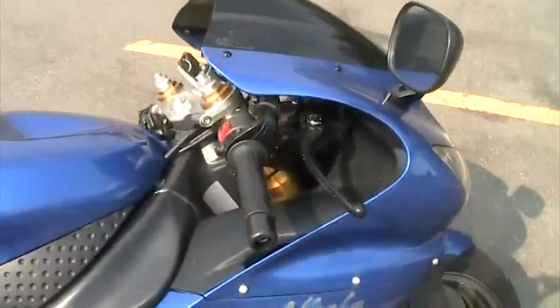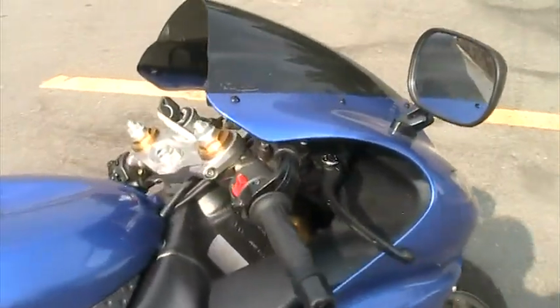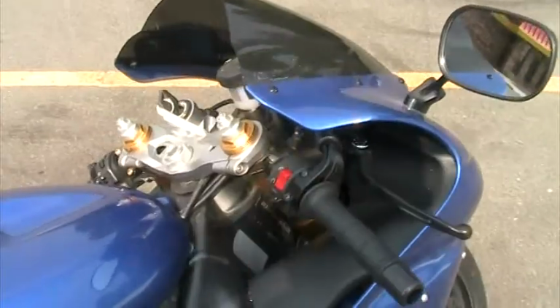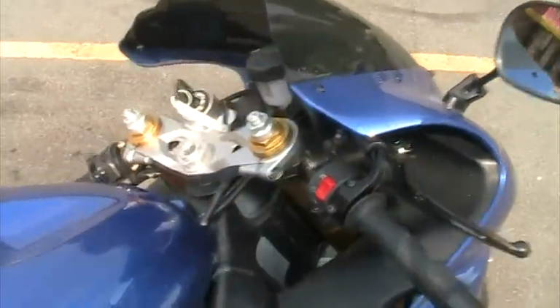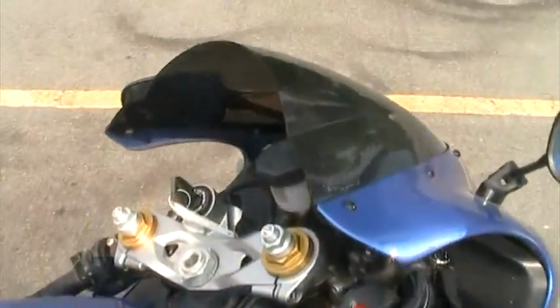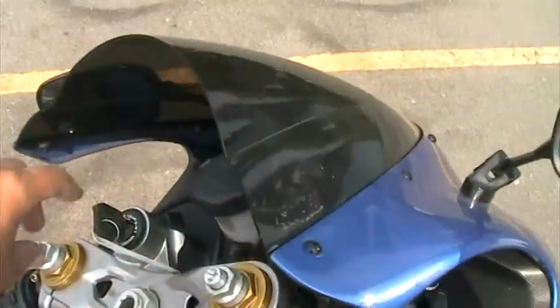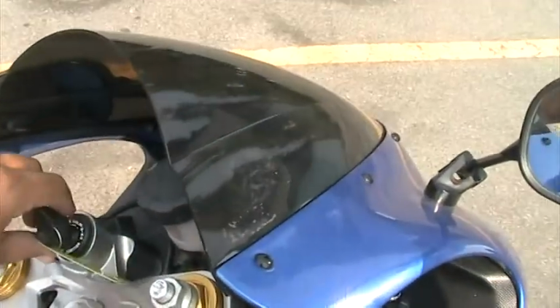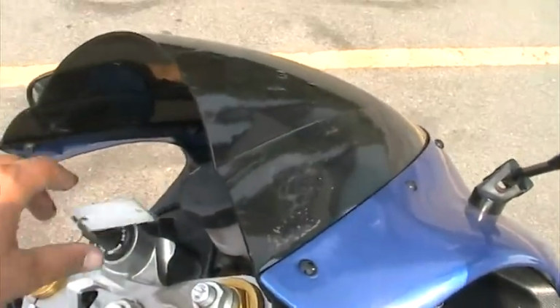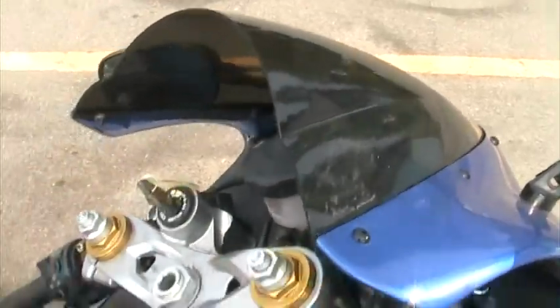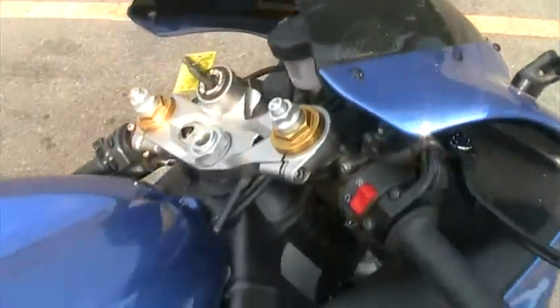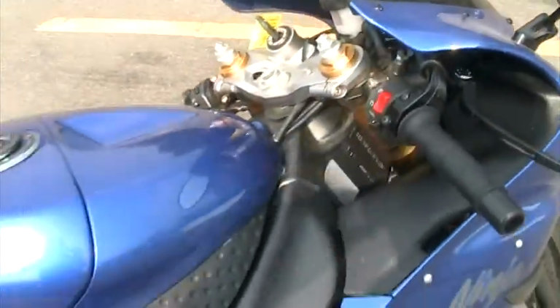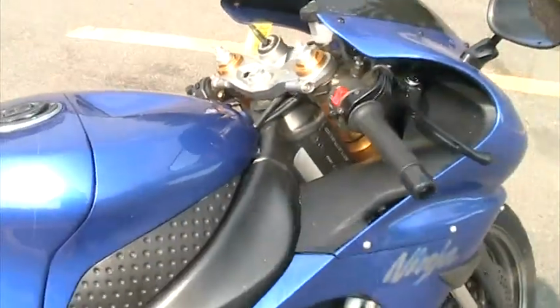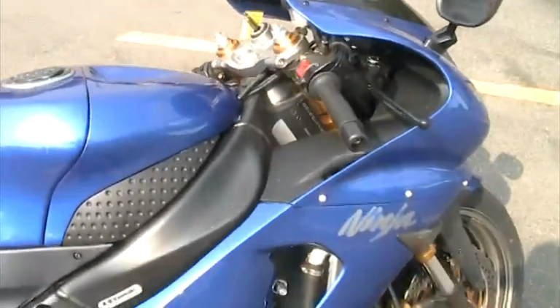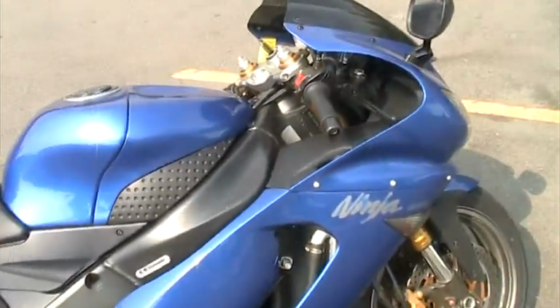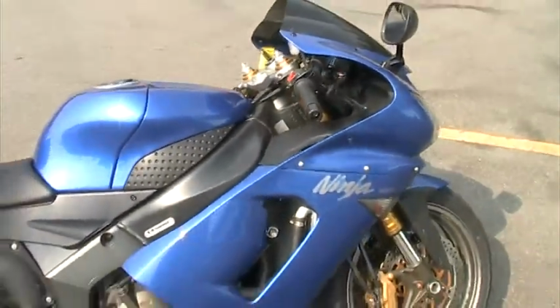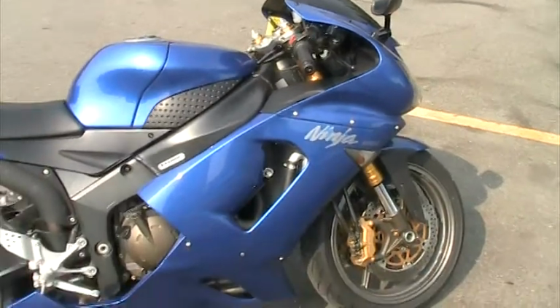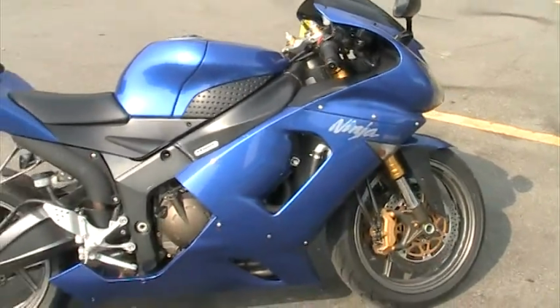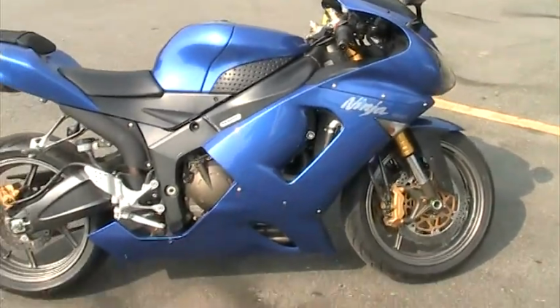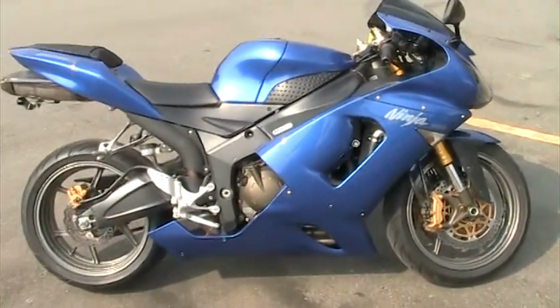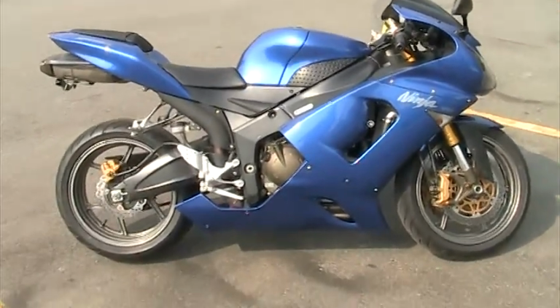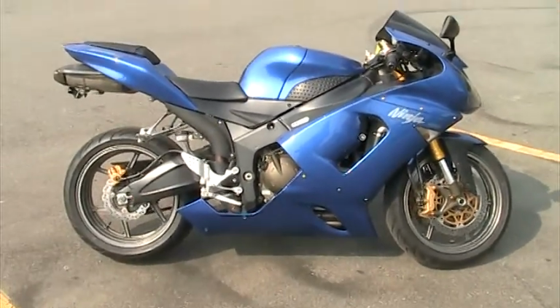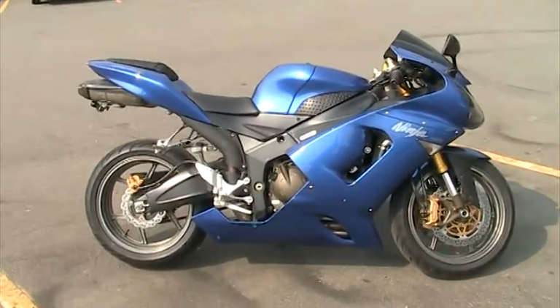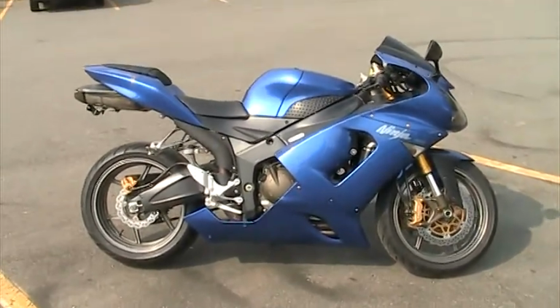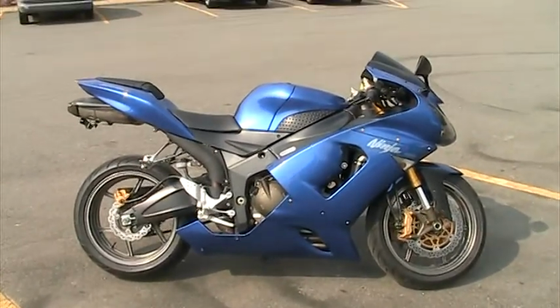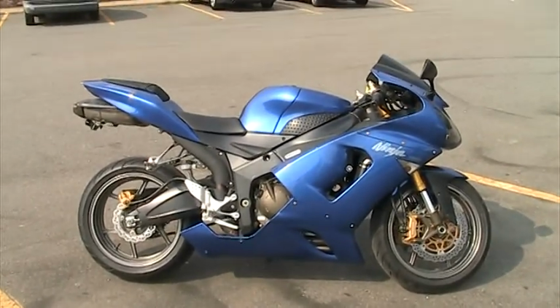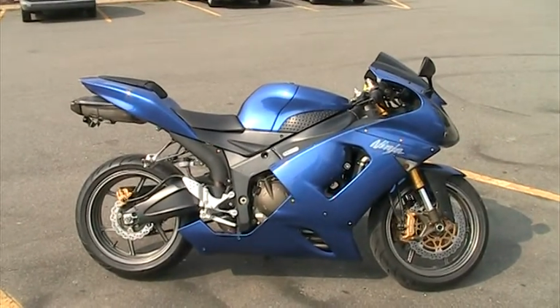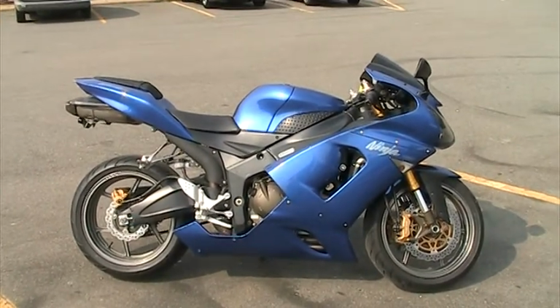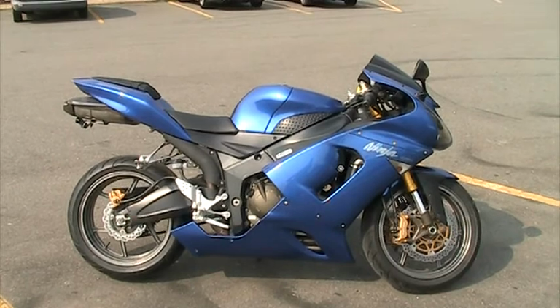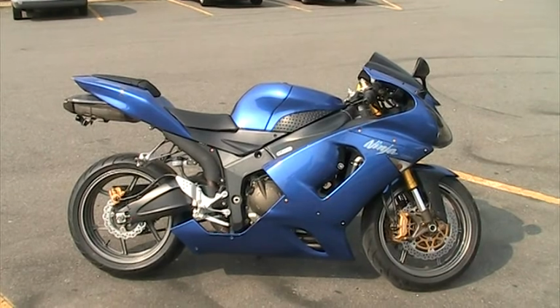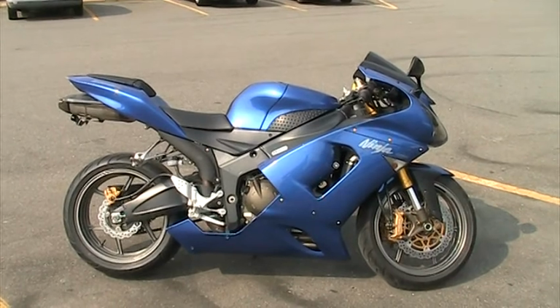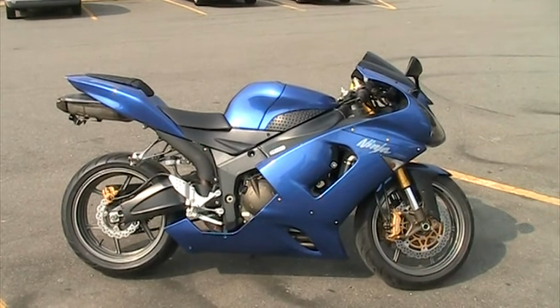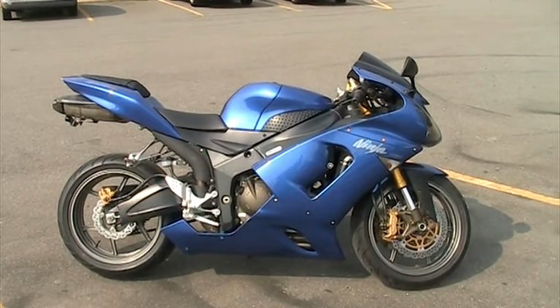It's pretty much as much as I can show you about it. It really is a very very nice motorcycle. And that's my 06 ZX6 636.